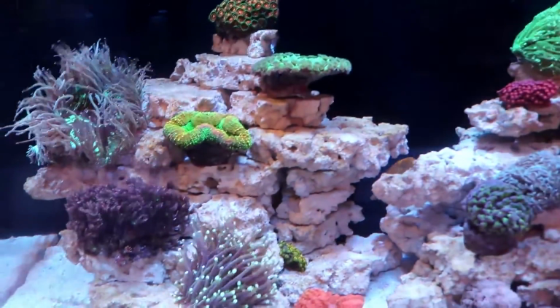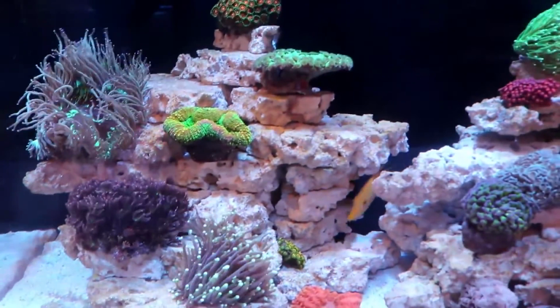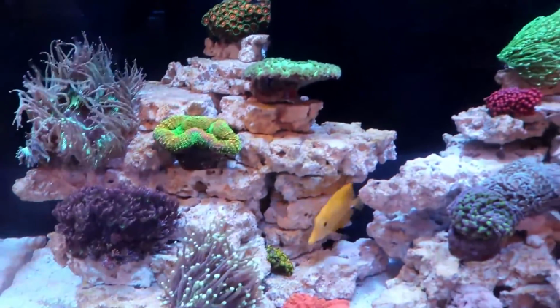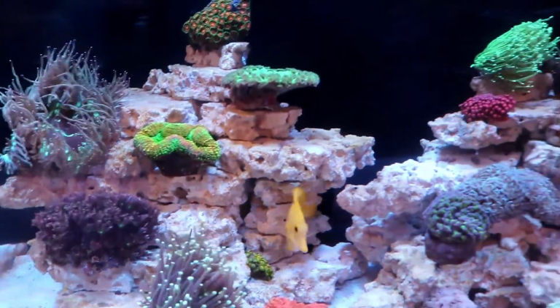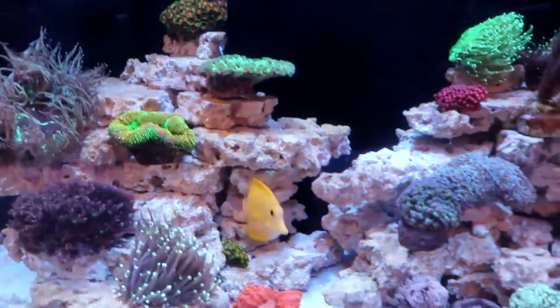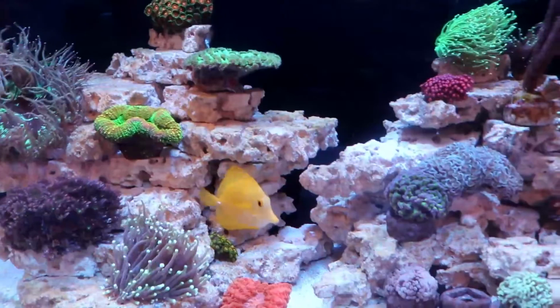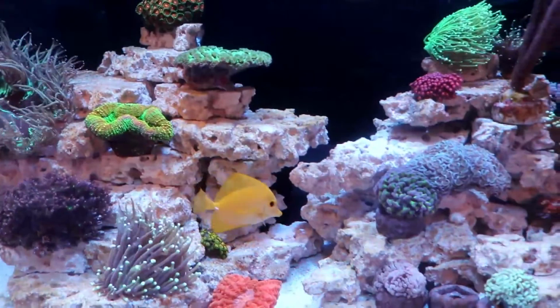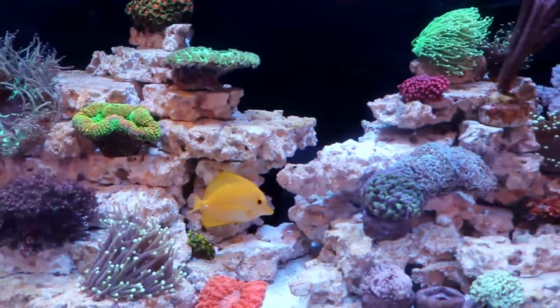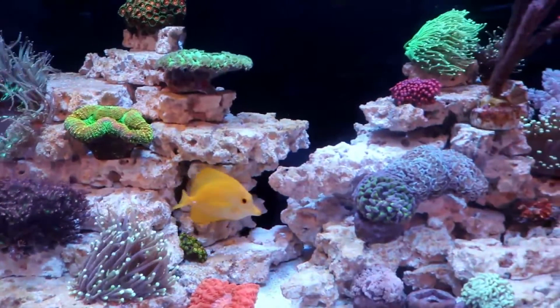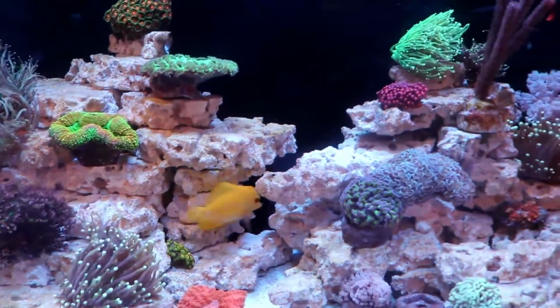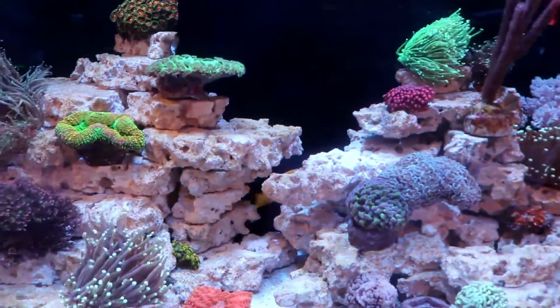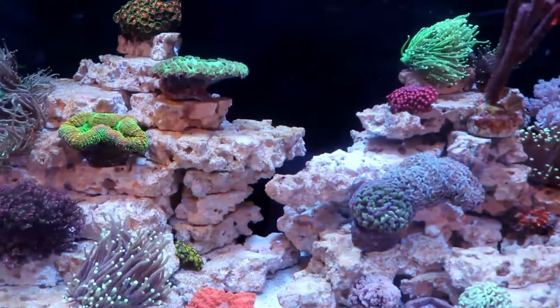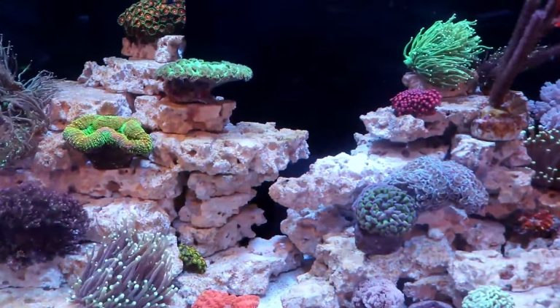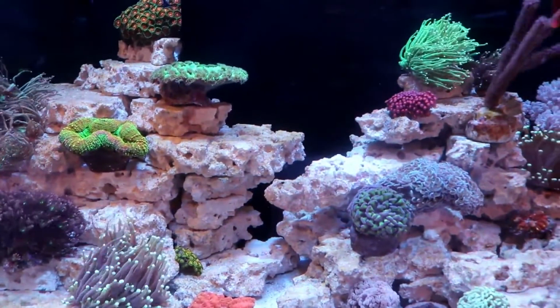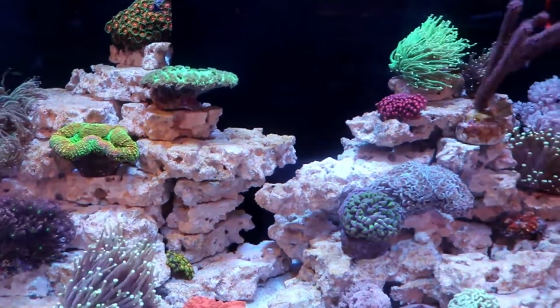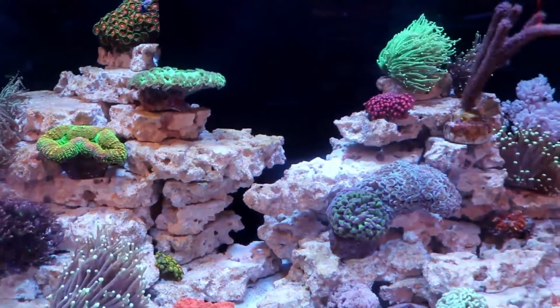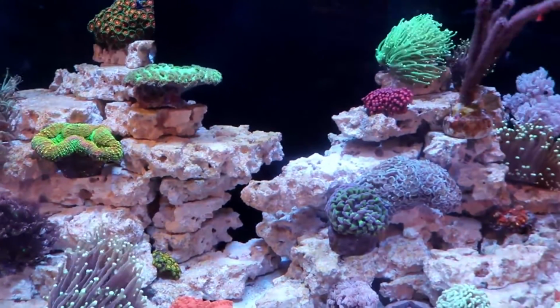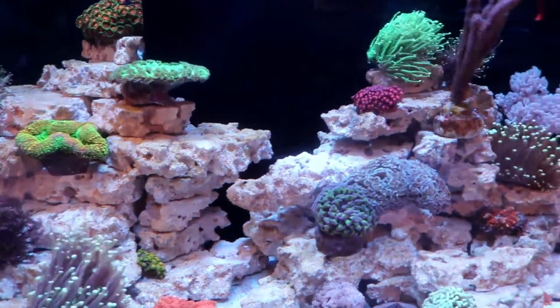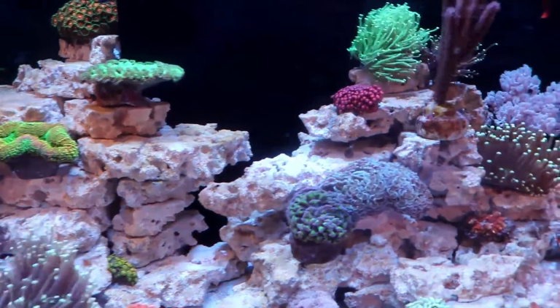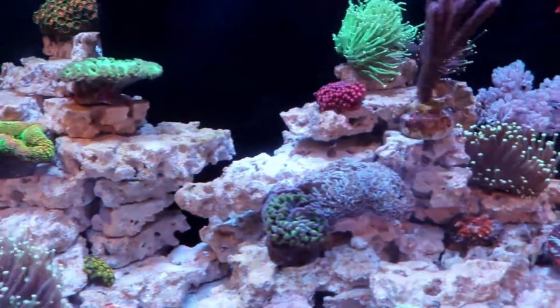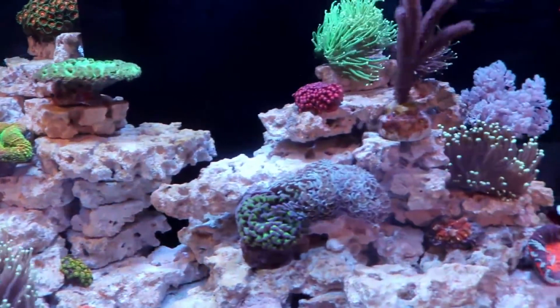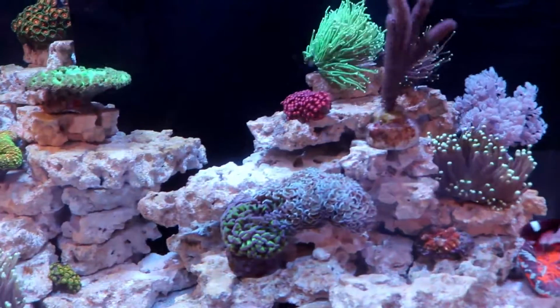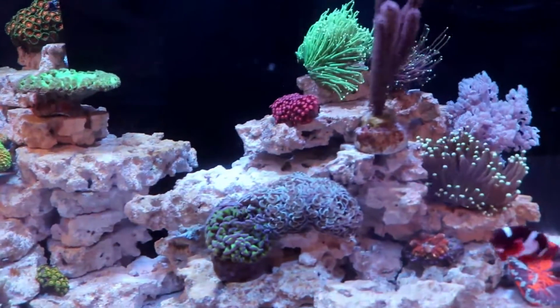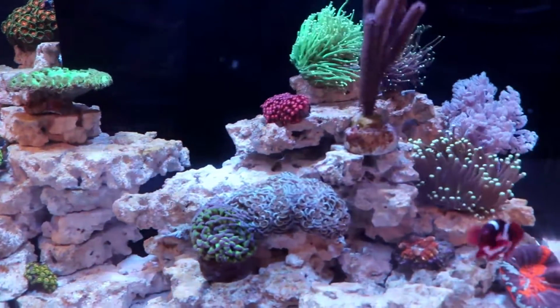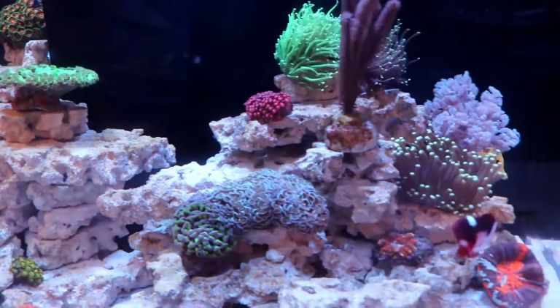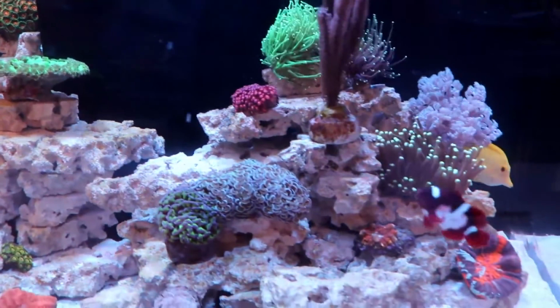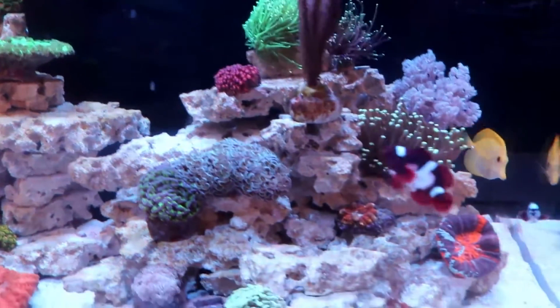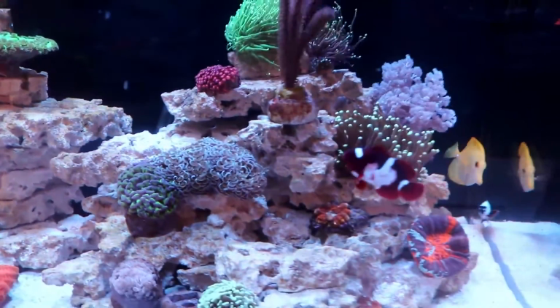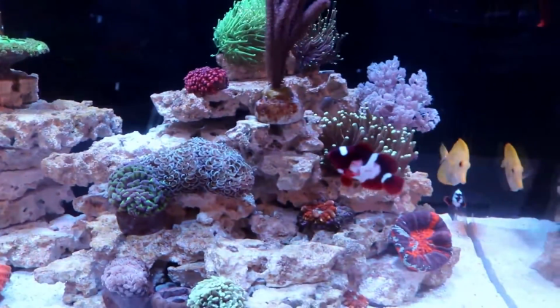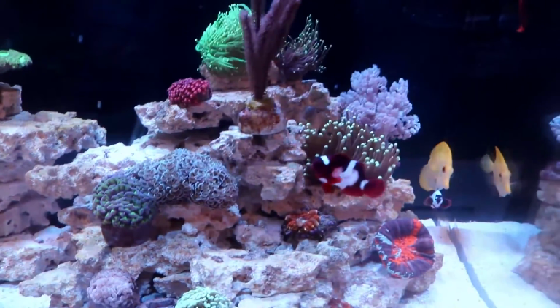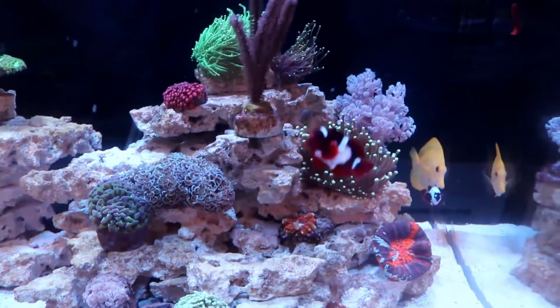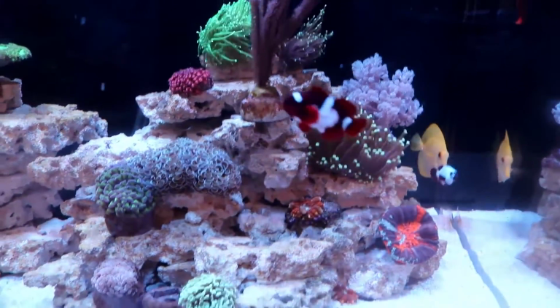It can affect old tanks too, but I find it's really common in new tanks. It's got this characteristically ugly, rusty brown color. It's sometimes confused with dinos, but they are different.